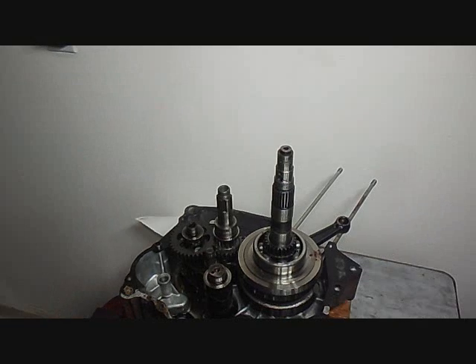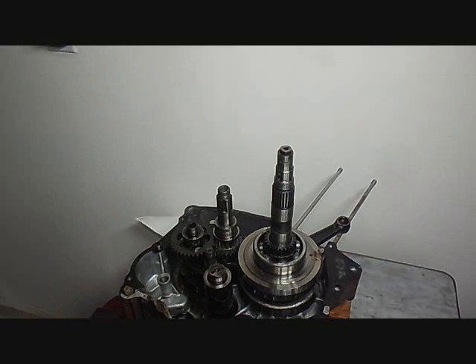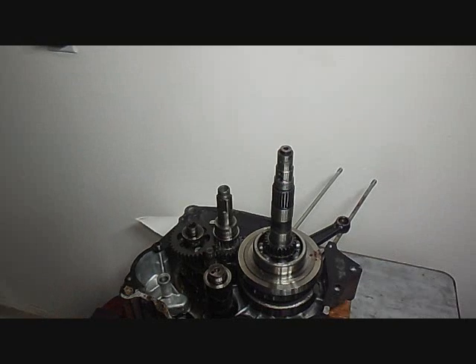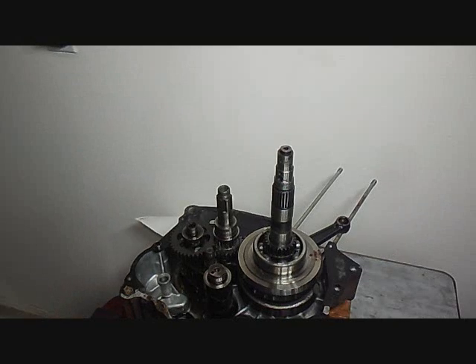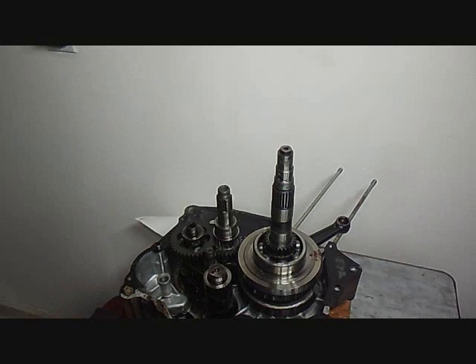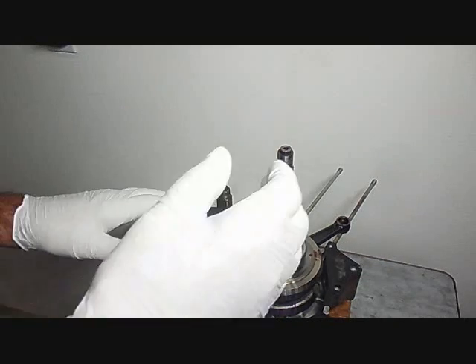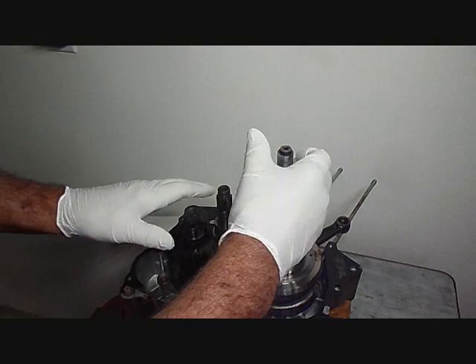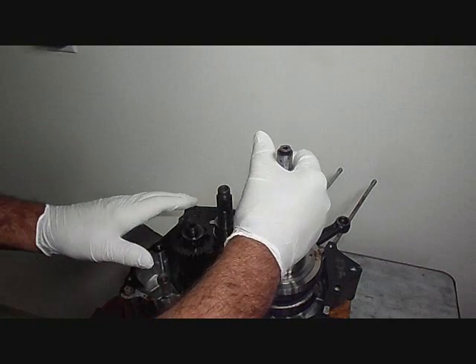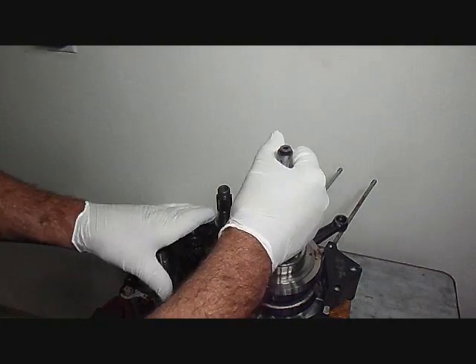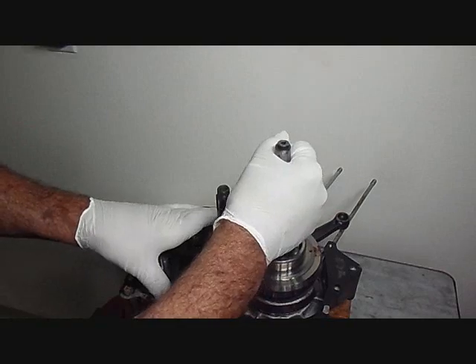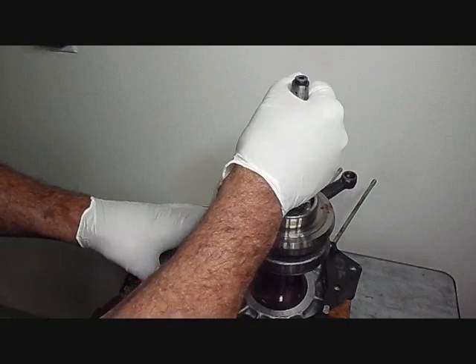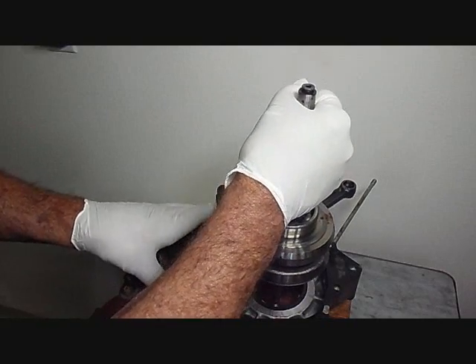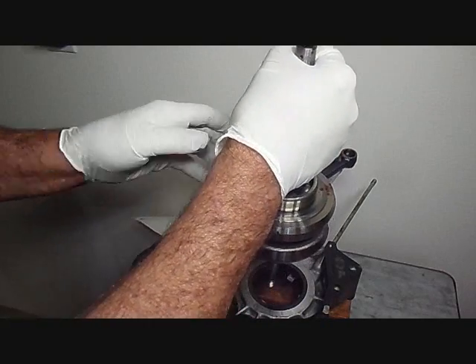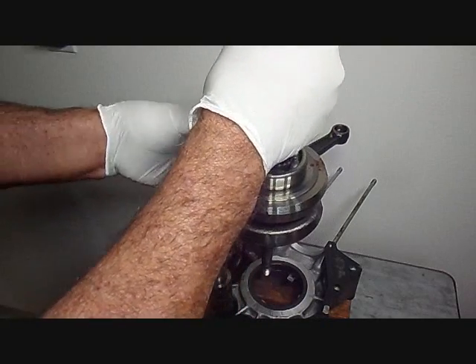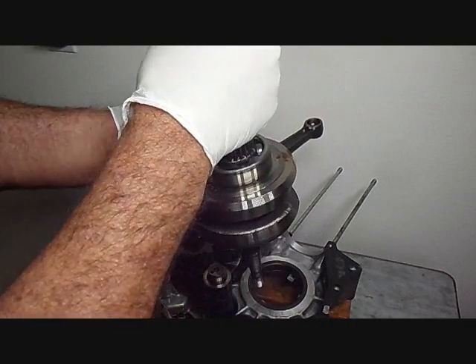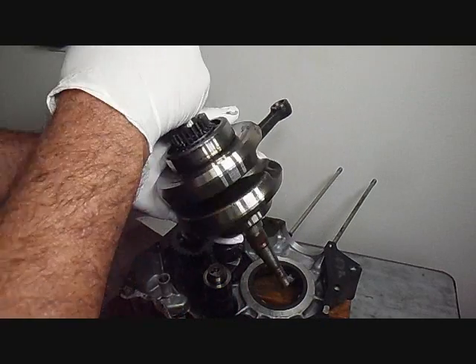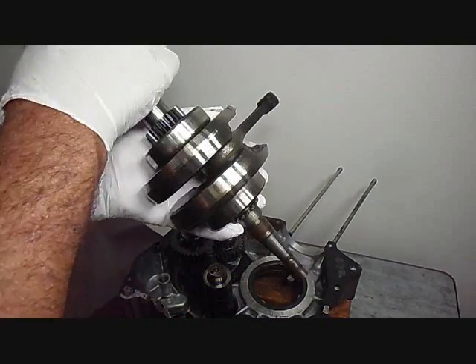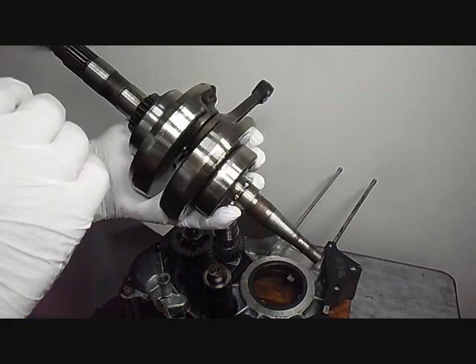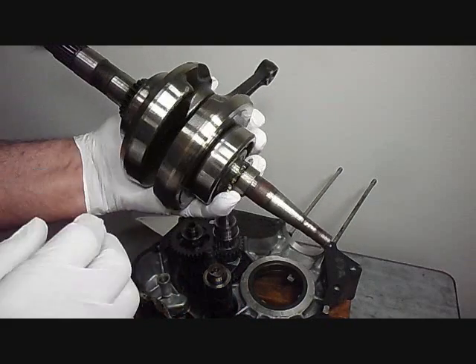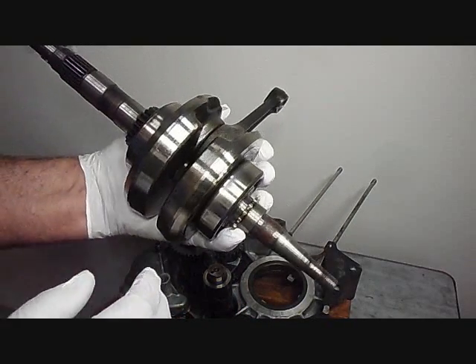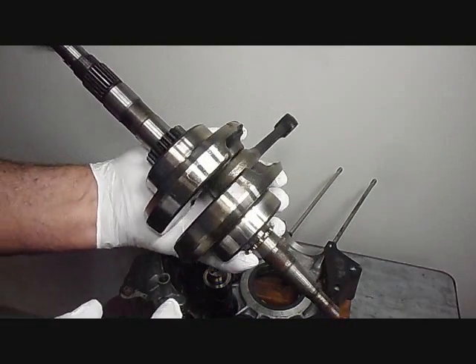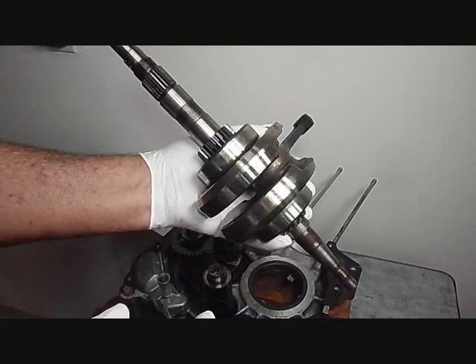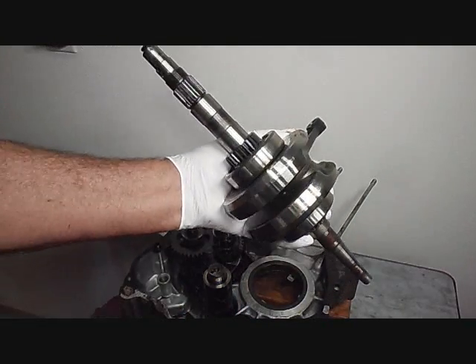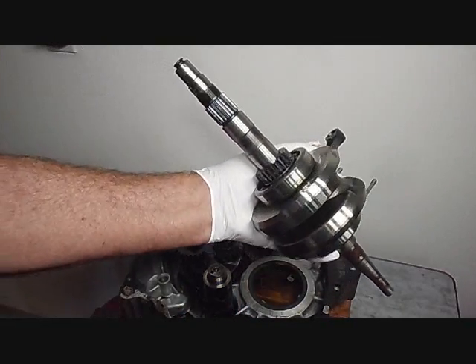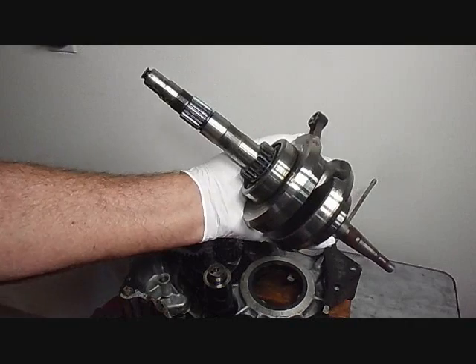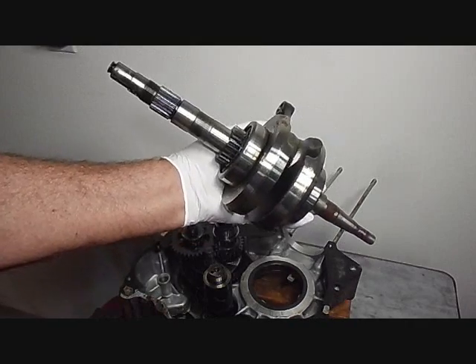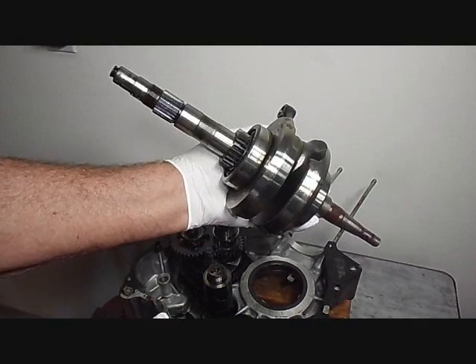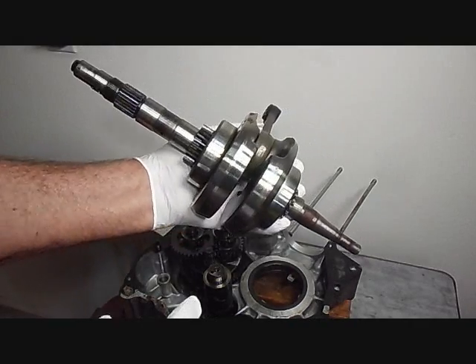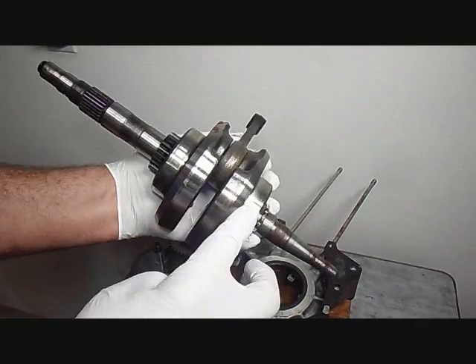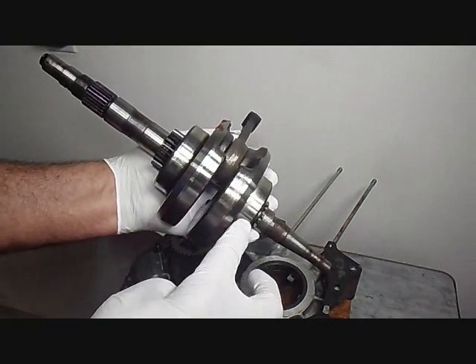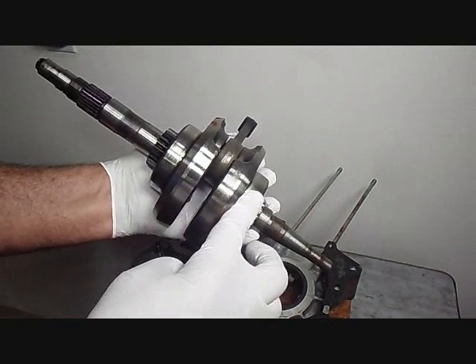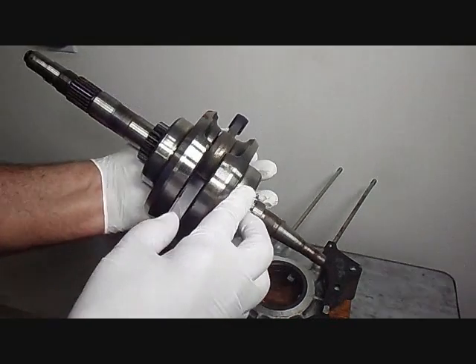Next we'll pull the crankshaft out — it just lifts out. And here it is; it has a bearing on either side of it.